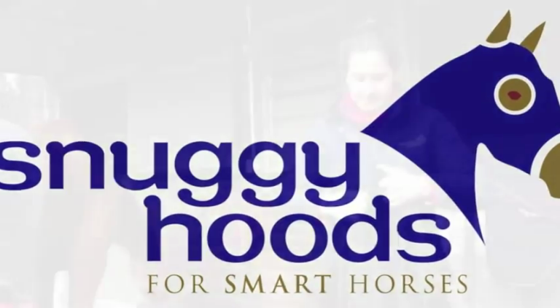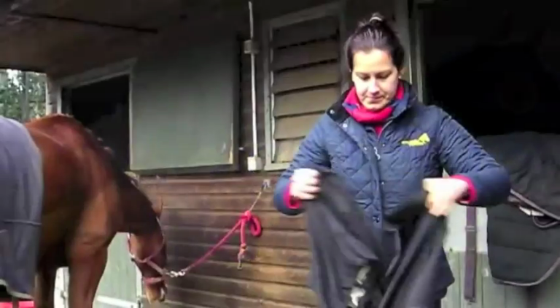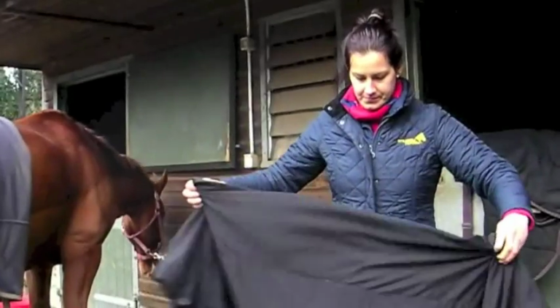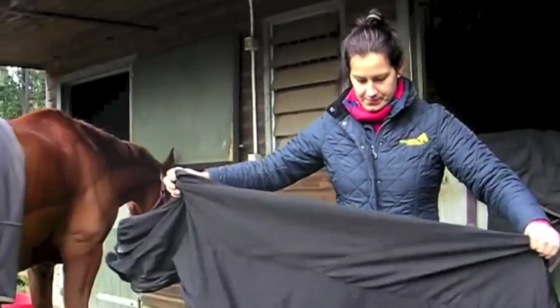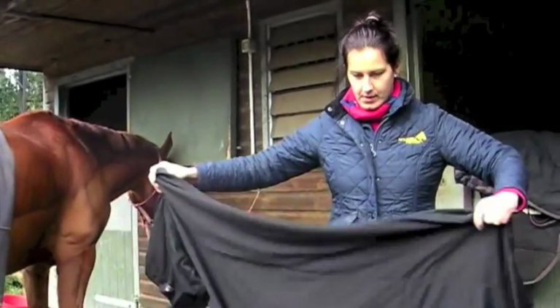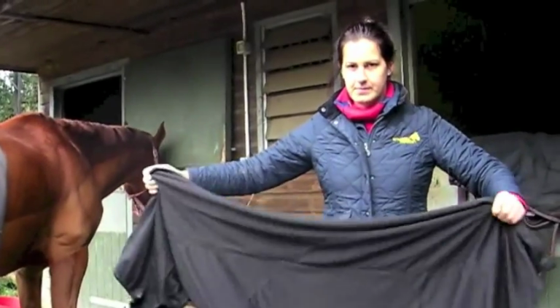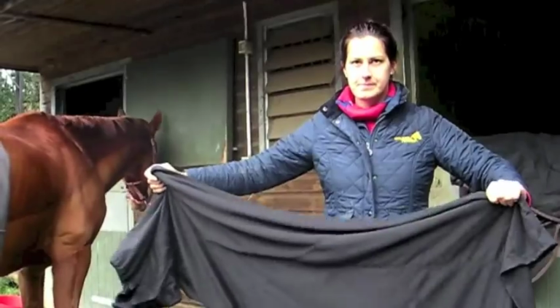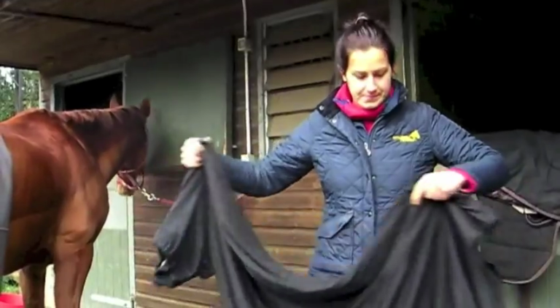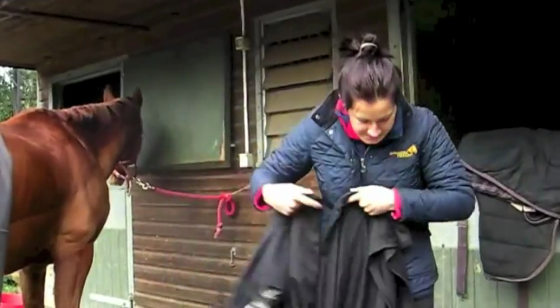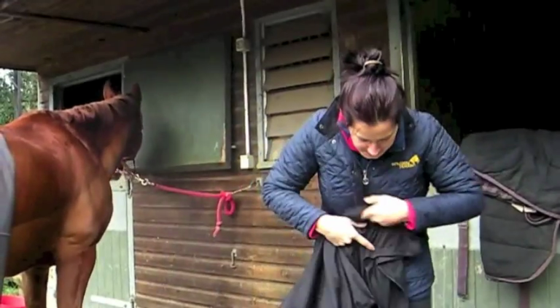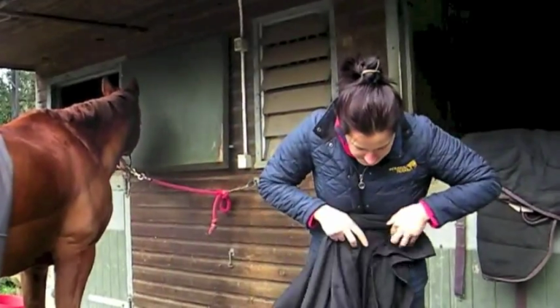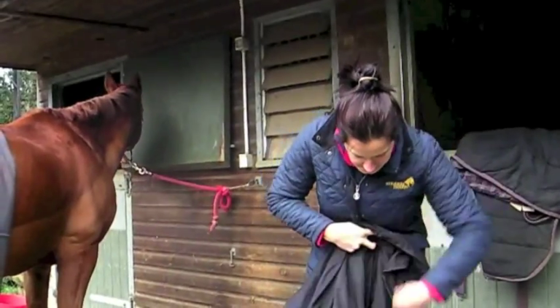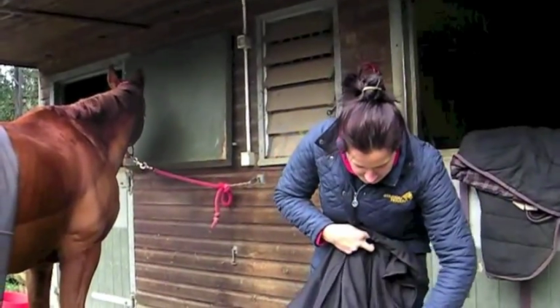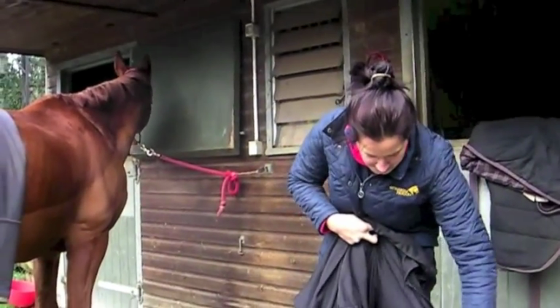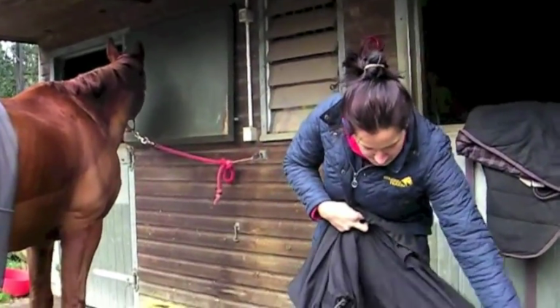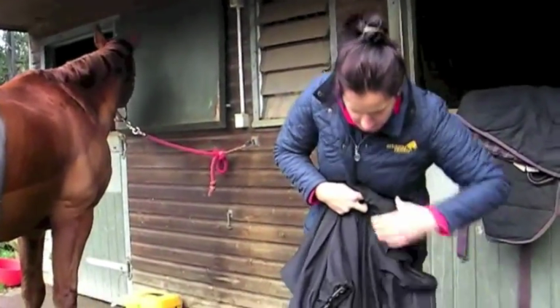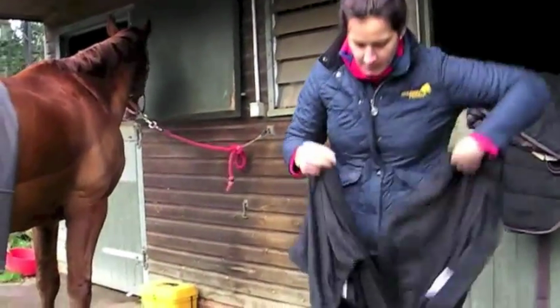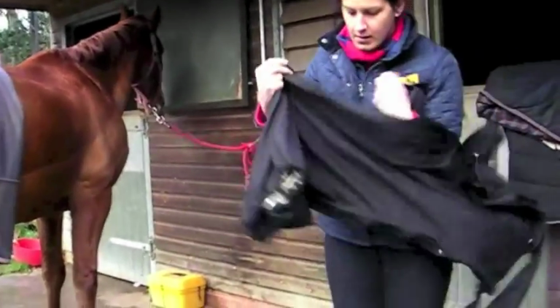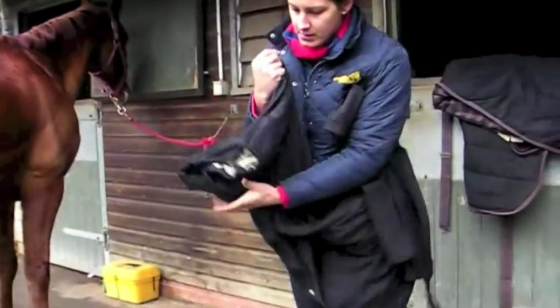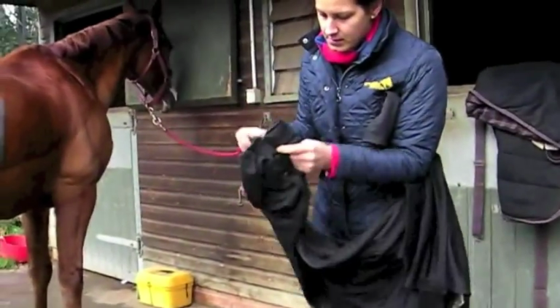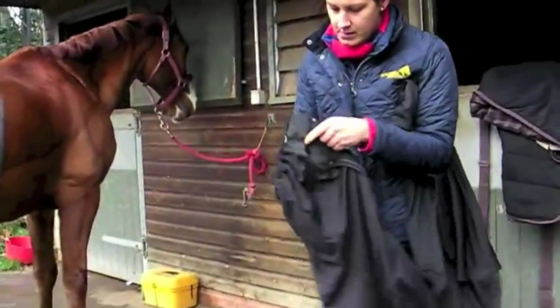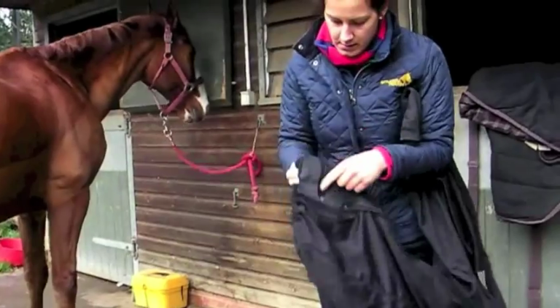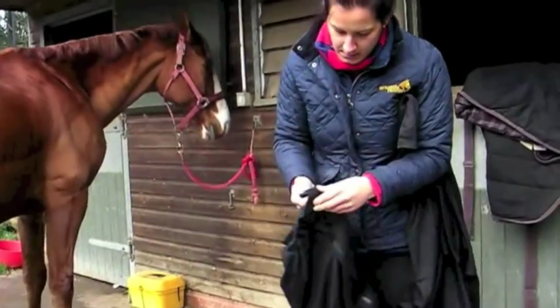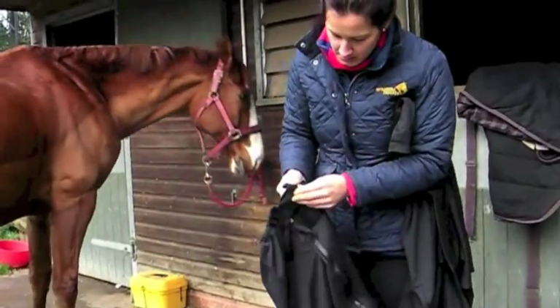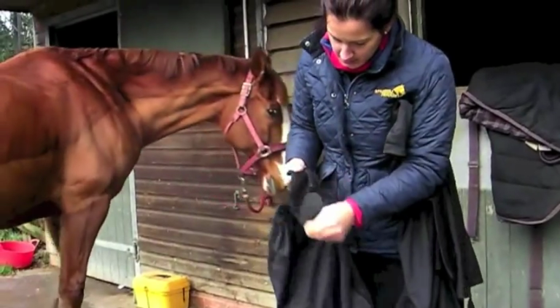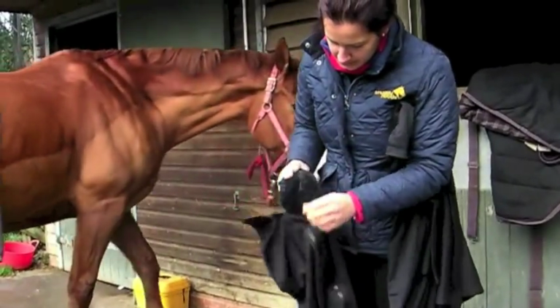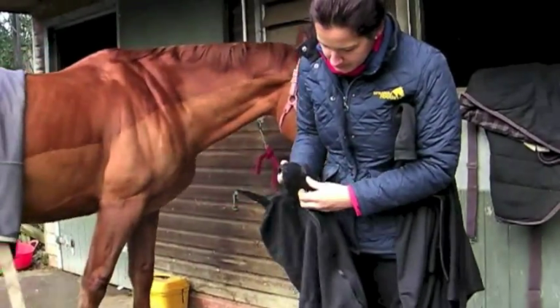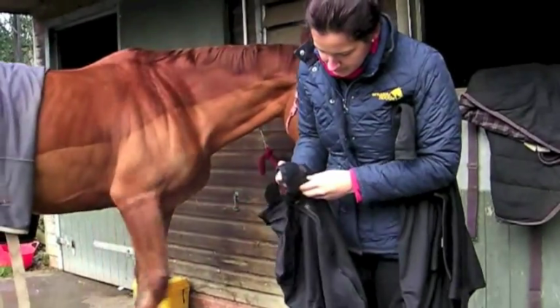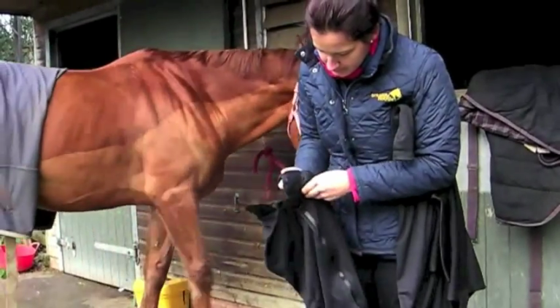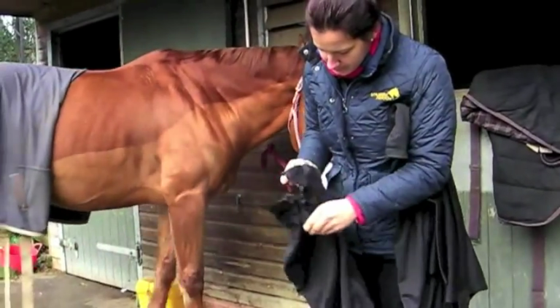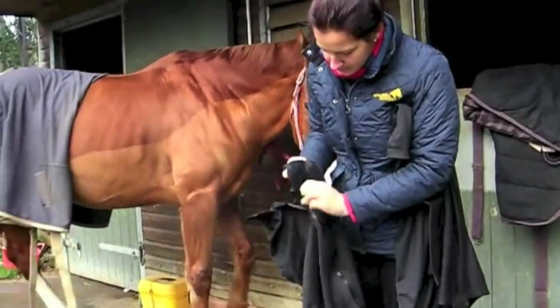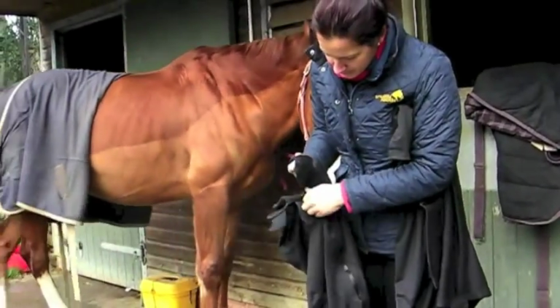We are about to show you the correct fit for a Snuggie Hood's Headless Hood. This also applies to the Snuggie Hood's Headless Jams Hood and the Snuggie Hood's Headless Sweetich Hood.